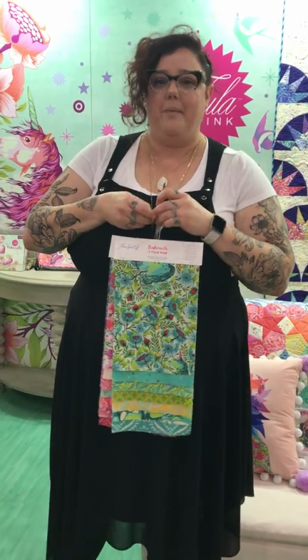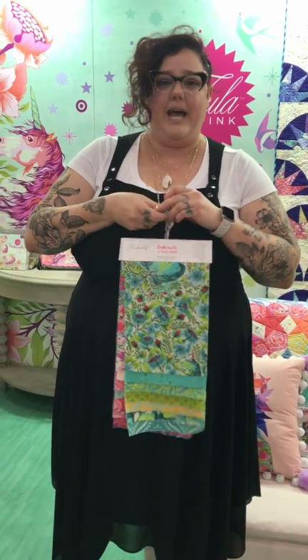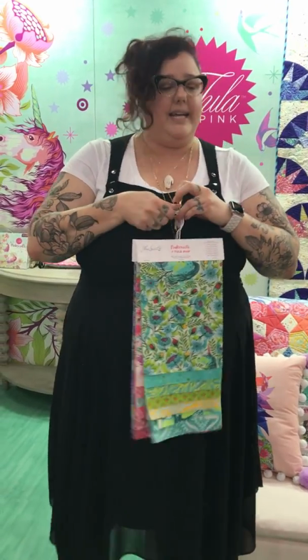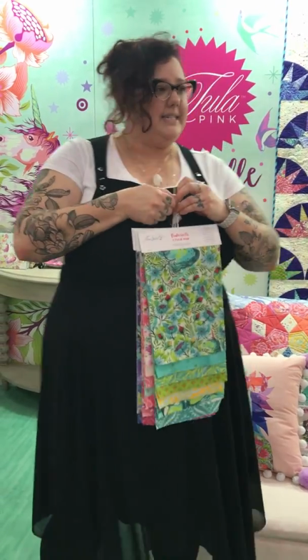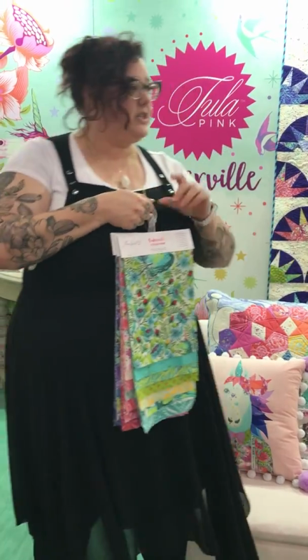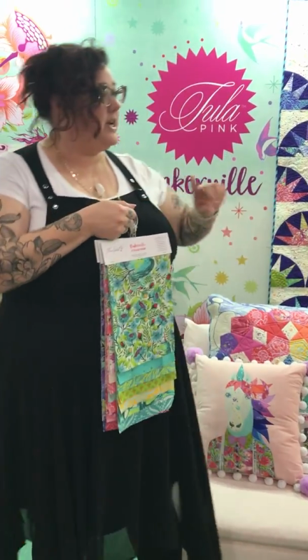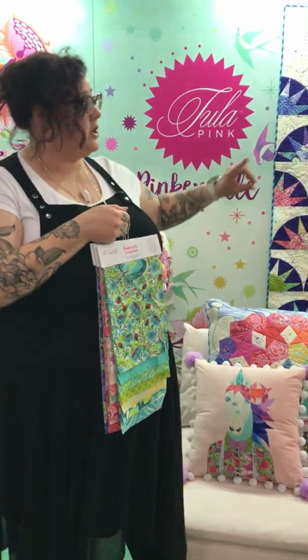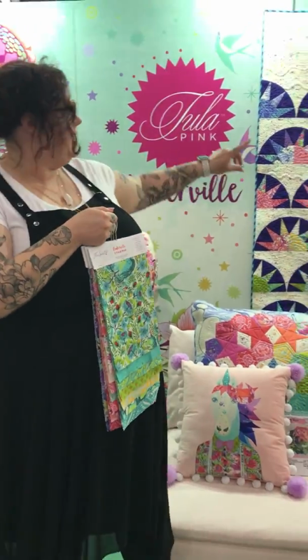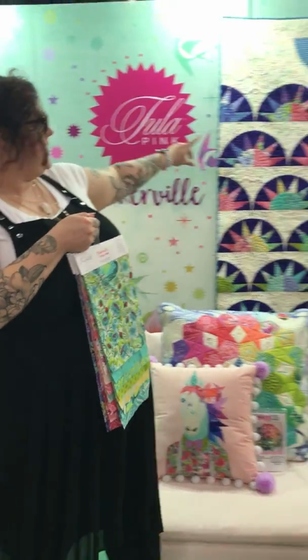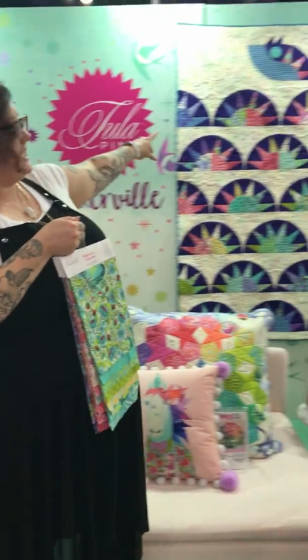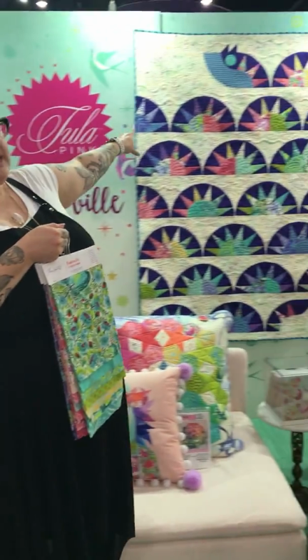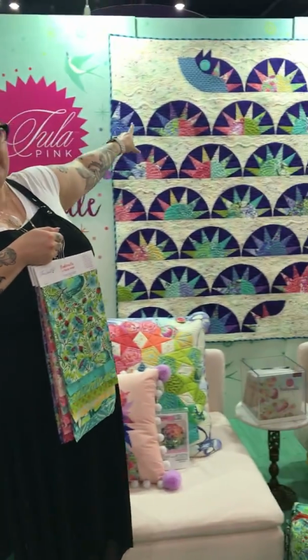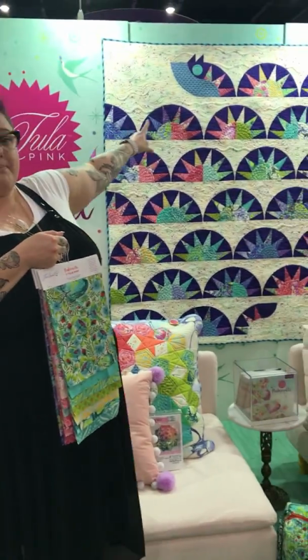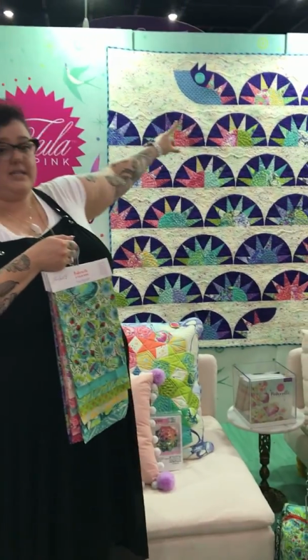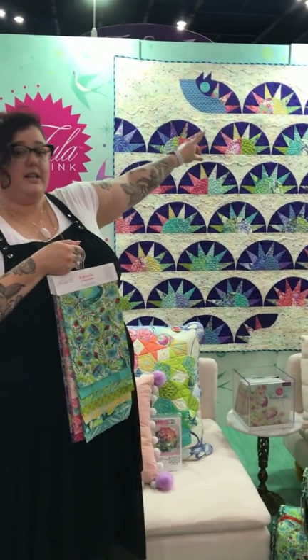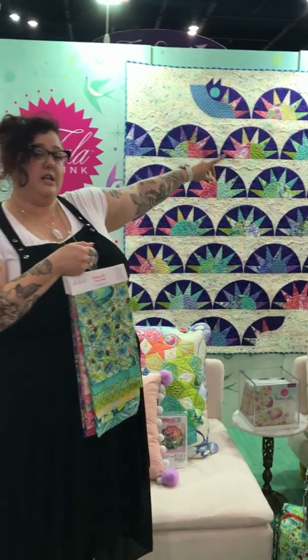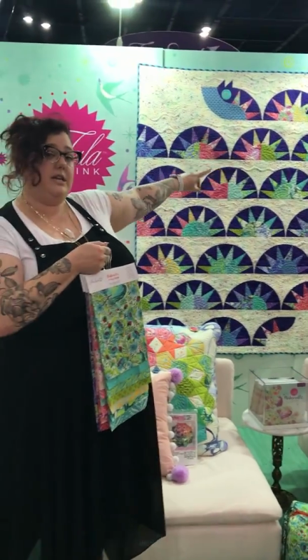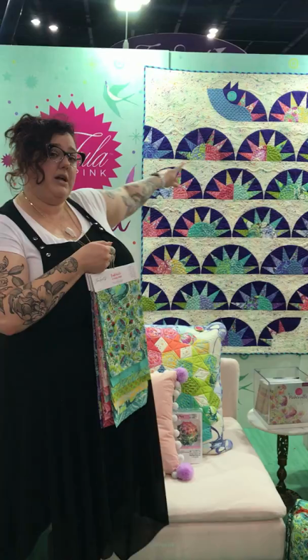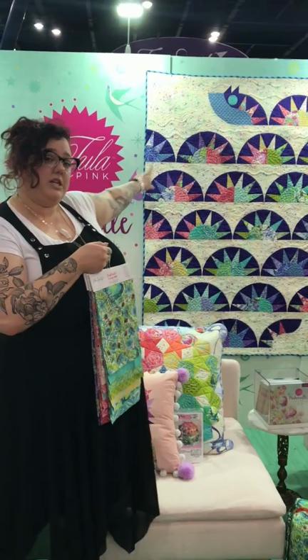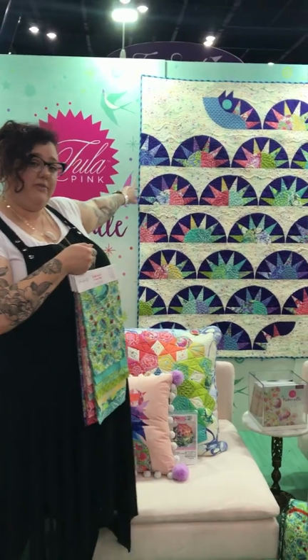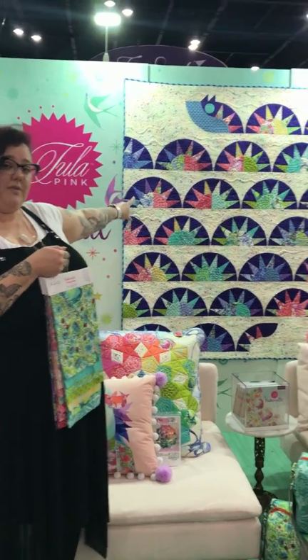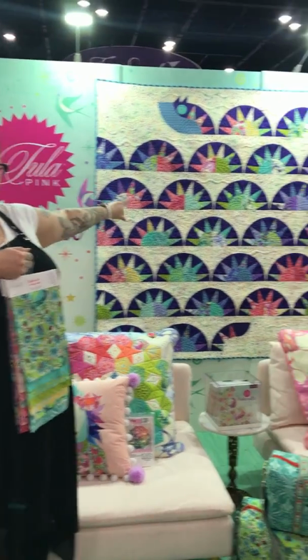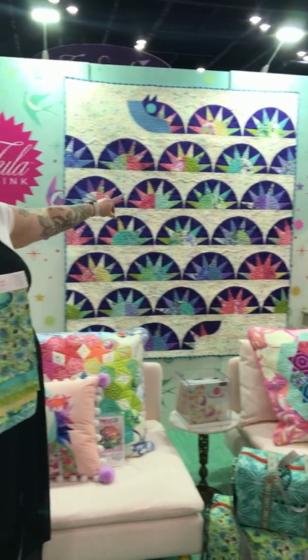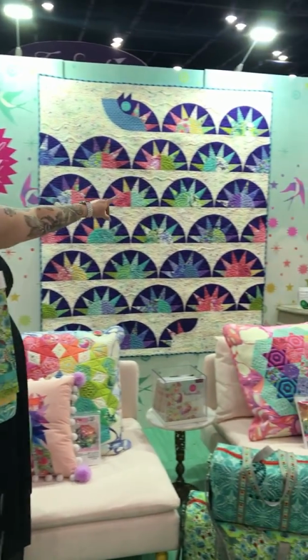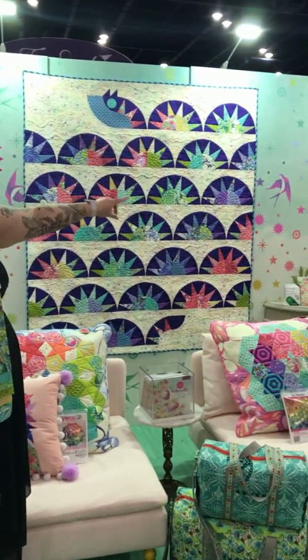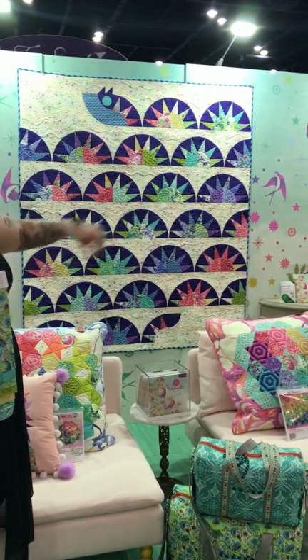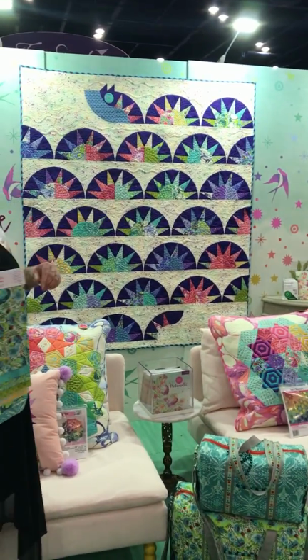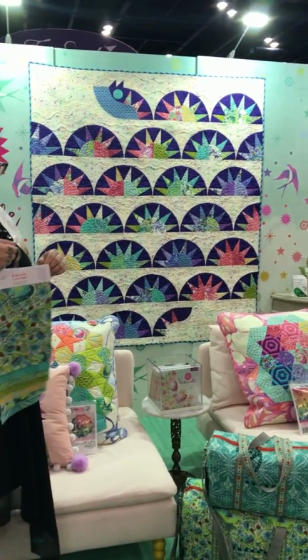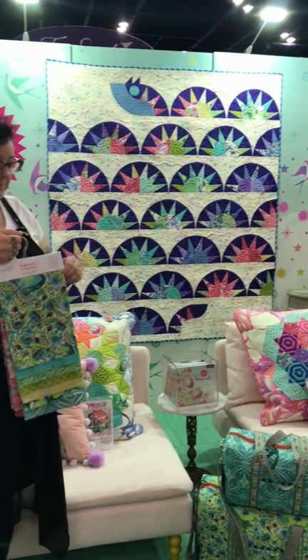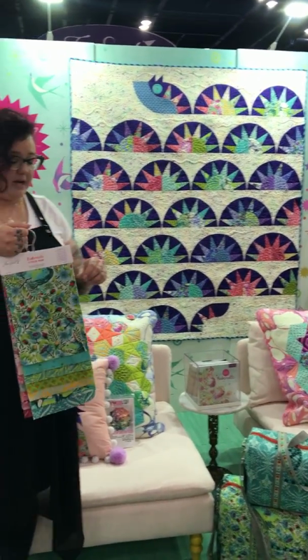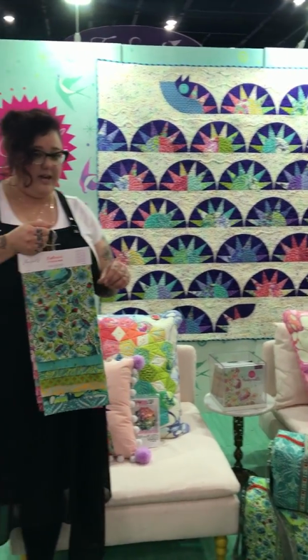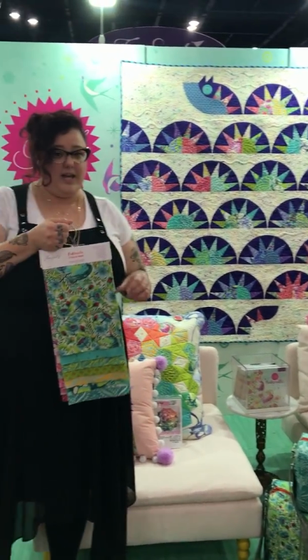Here's a quilt I did based on the little sea monster from the fabric line, using the new line Pinkerville.